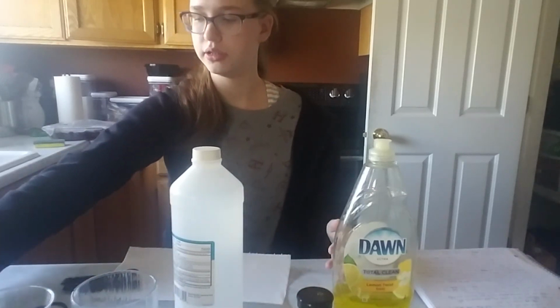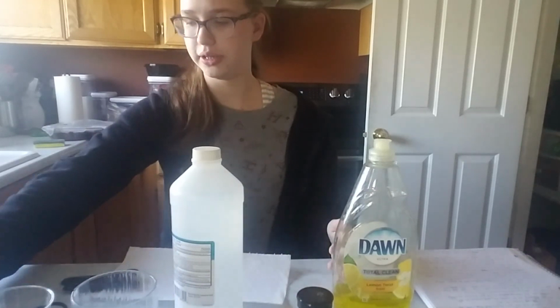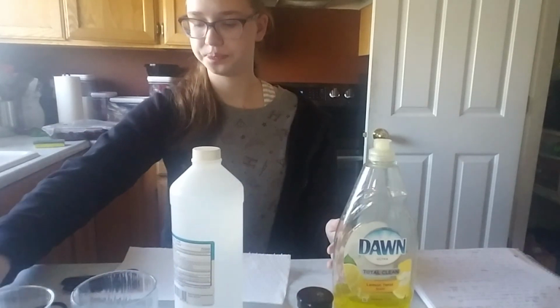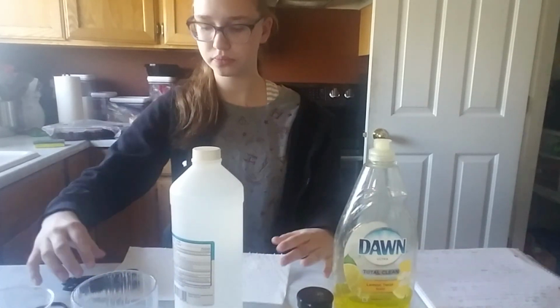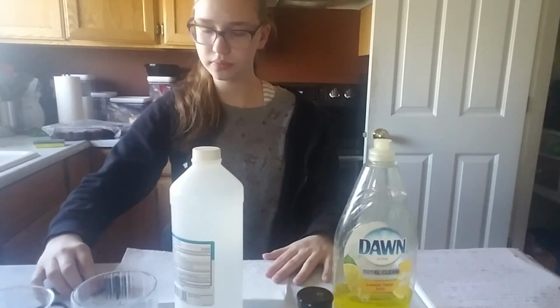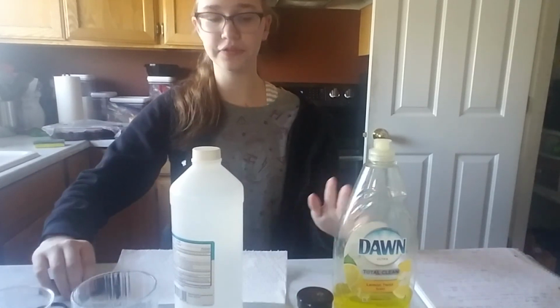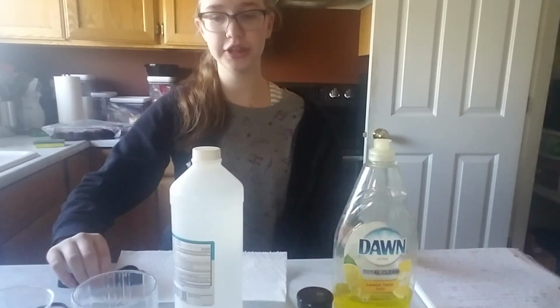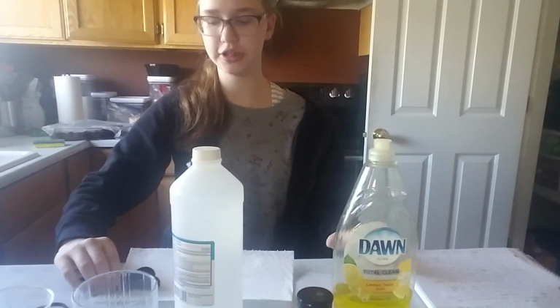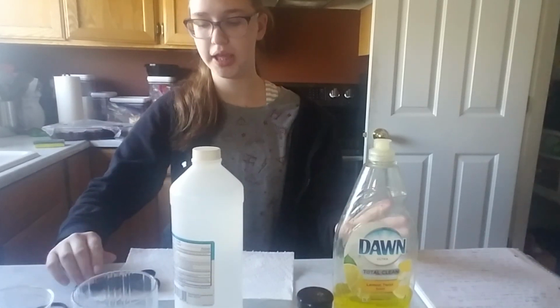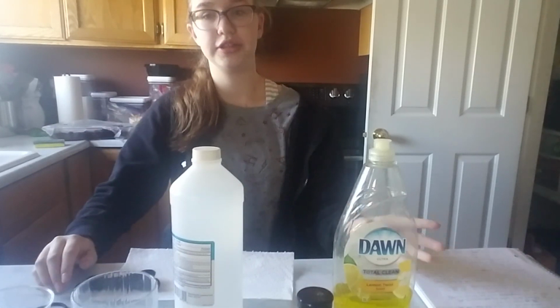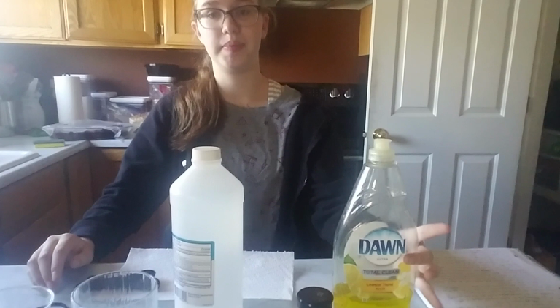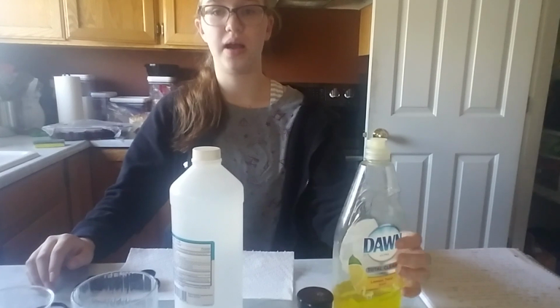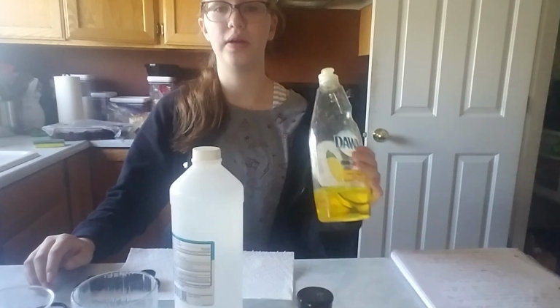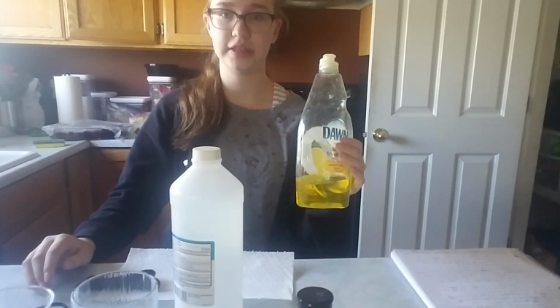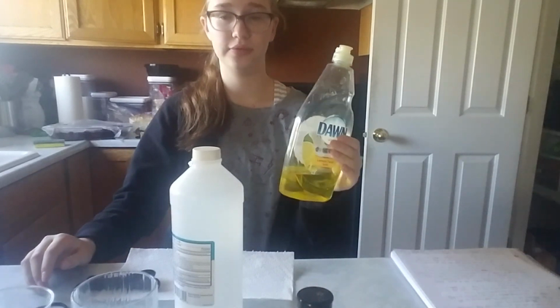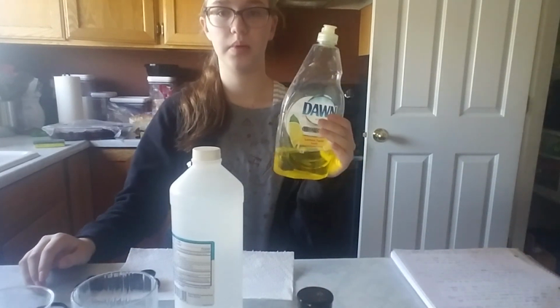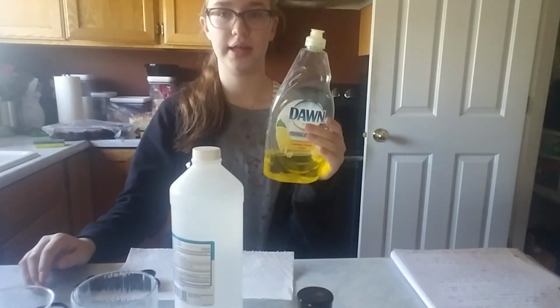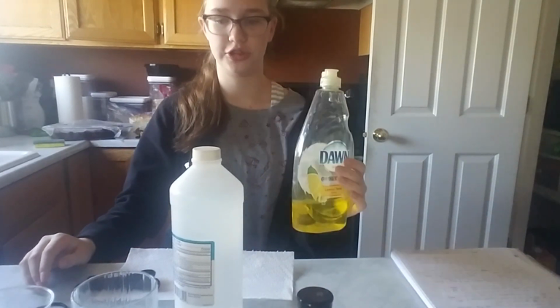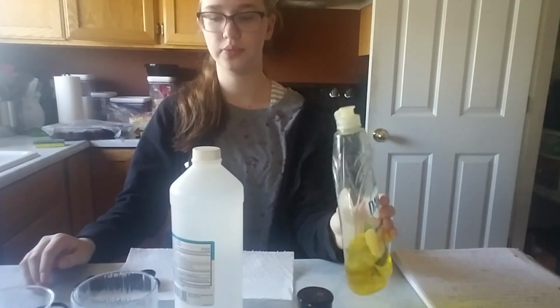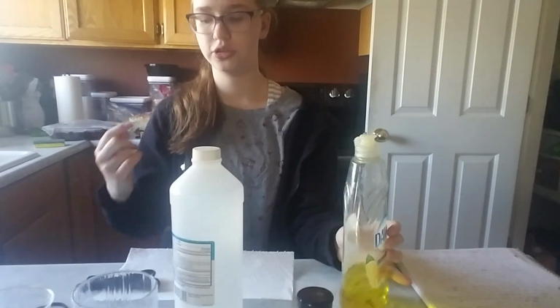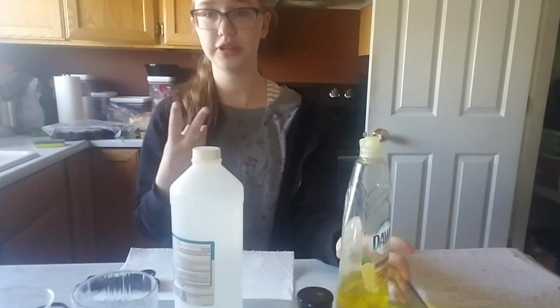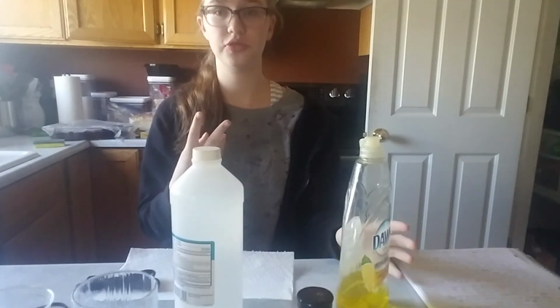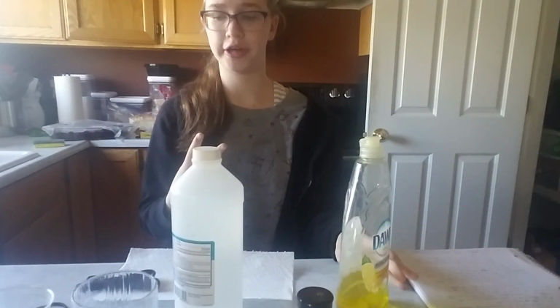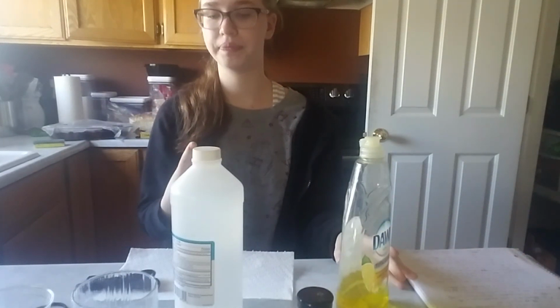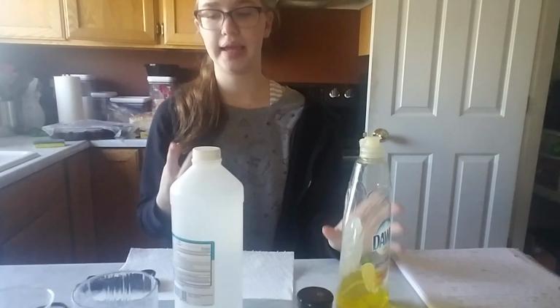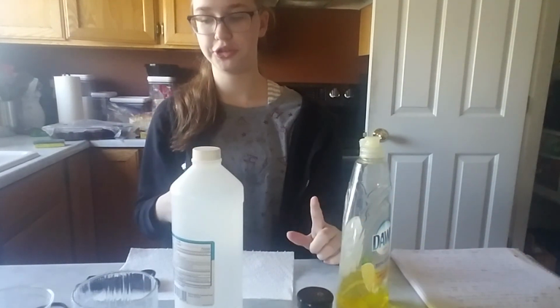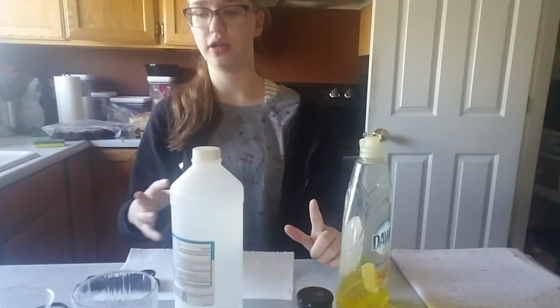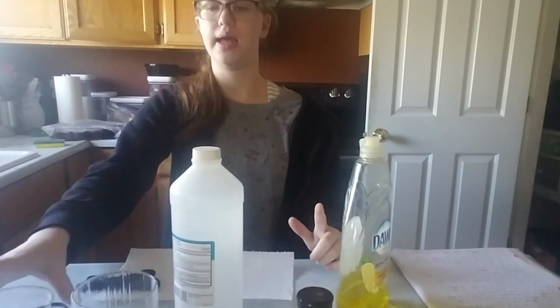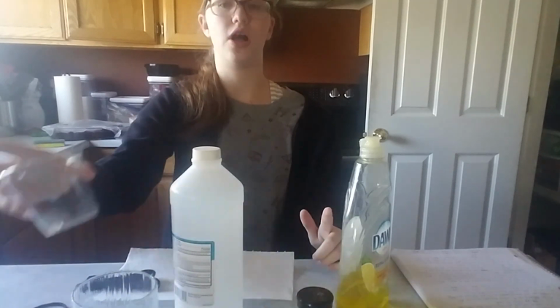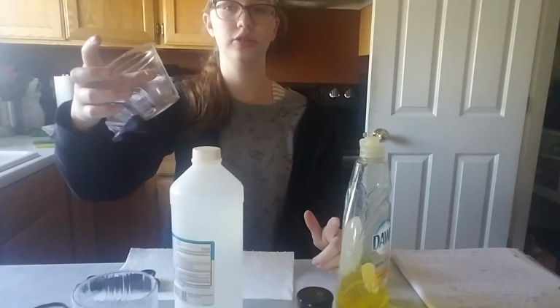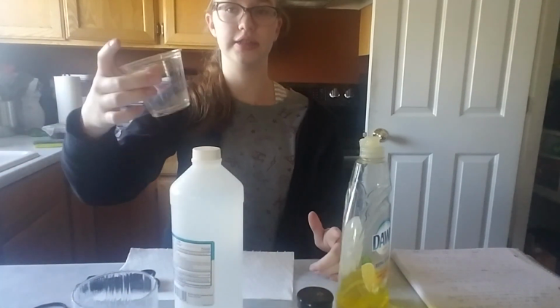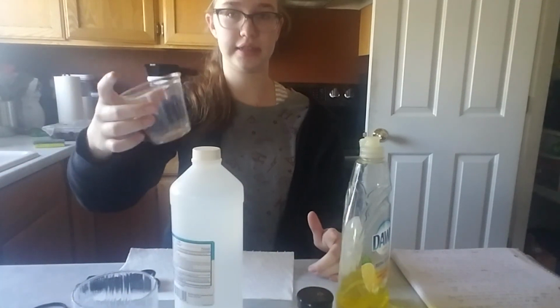The first thing you're going to do is measure out one fourth teaspoon of dish soap, two teaspoons of water, and a pinch of salt, and put it all into the cup.